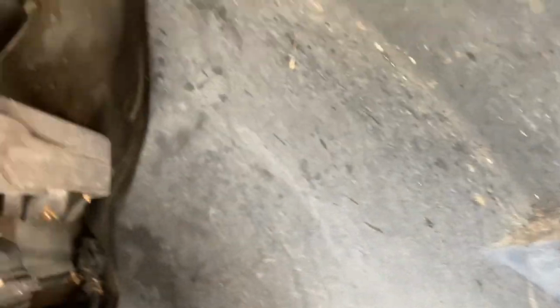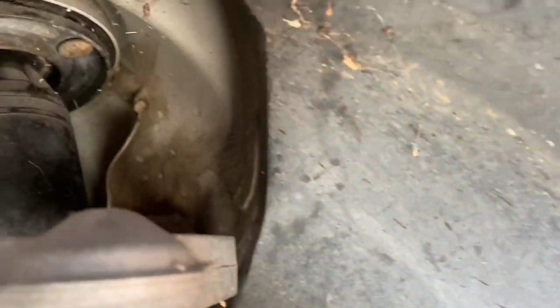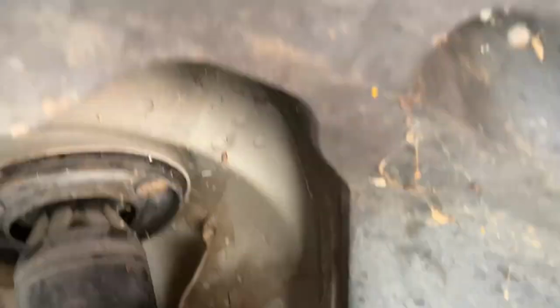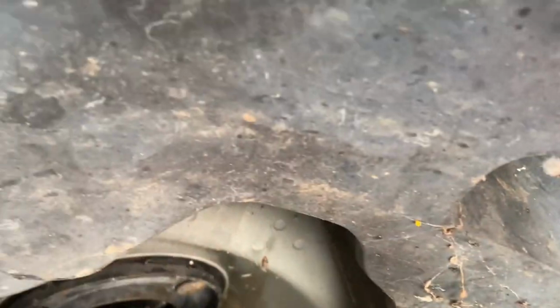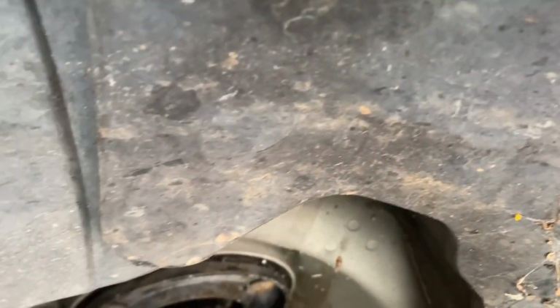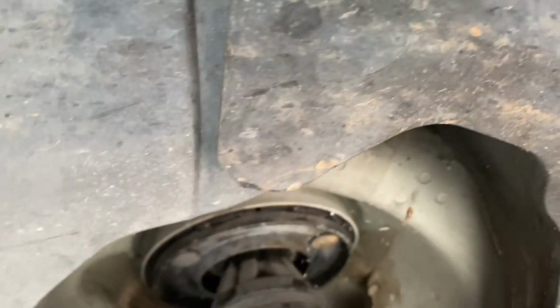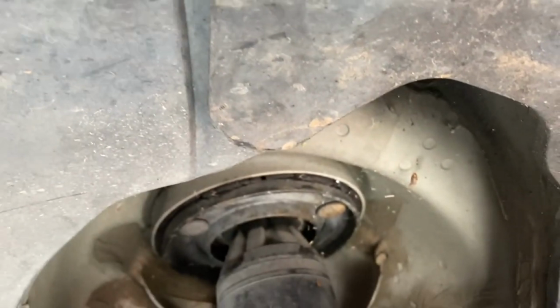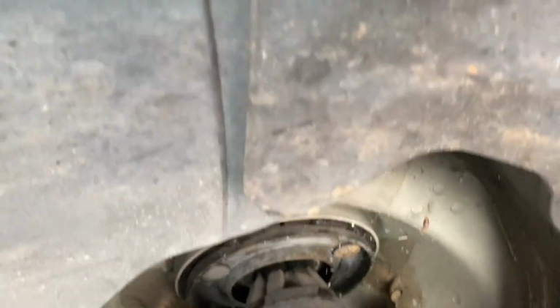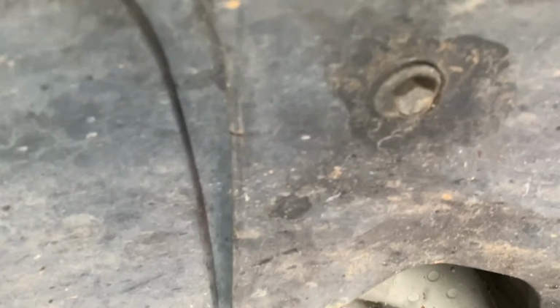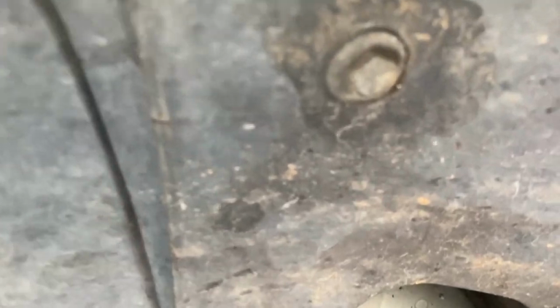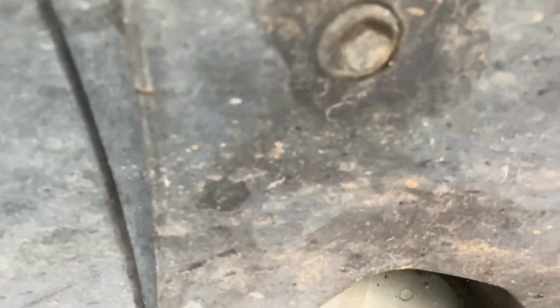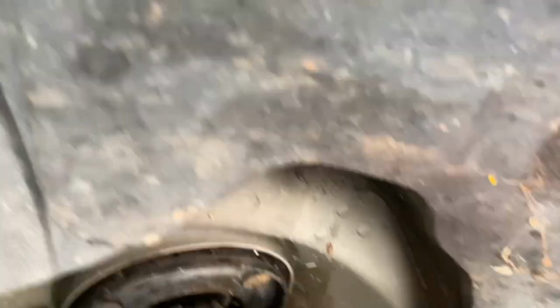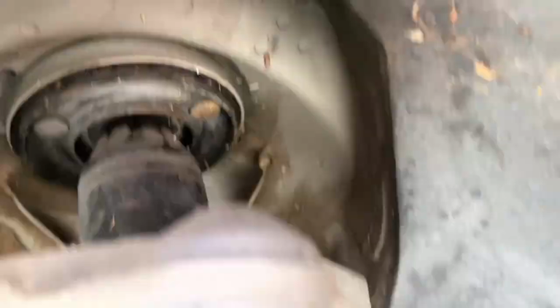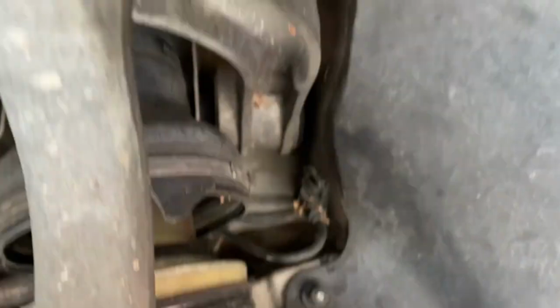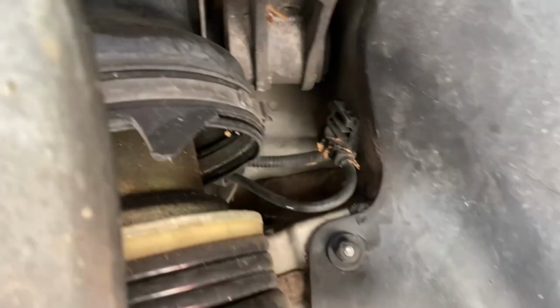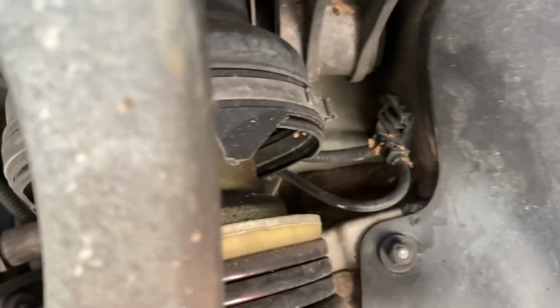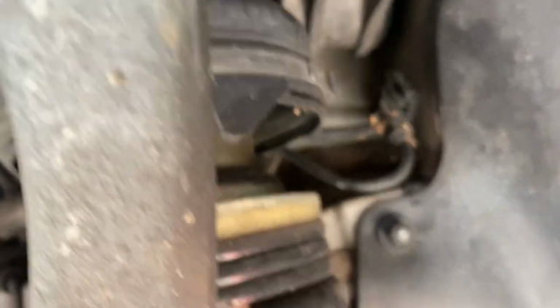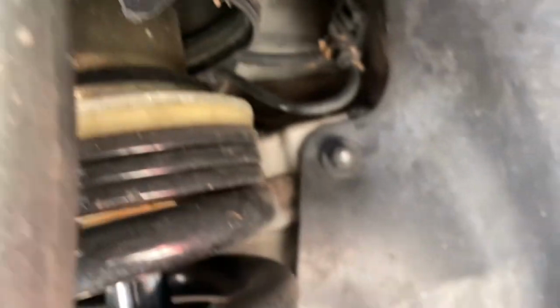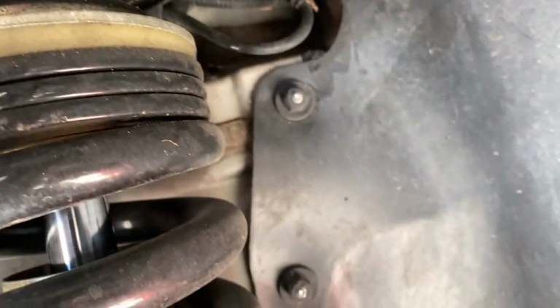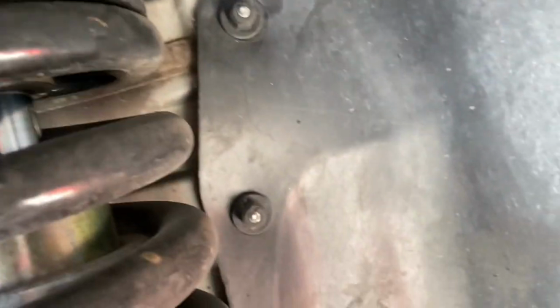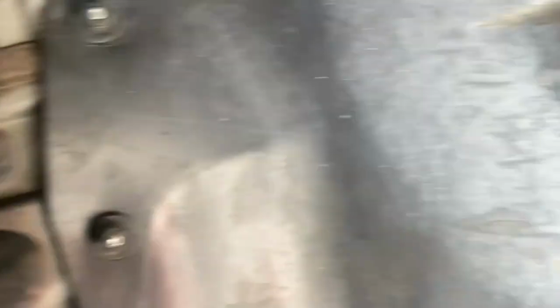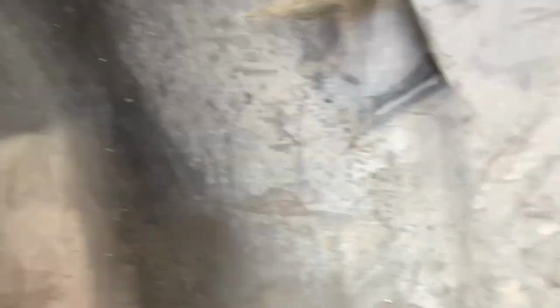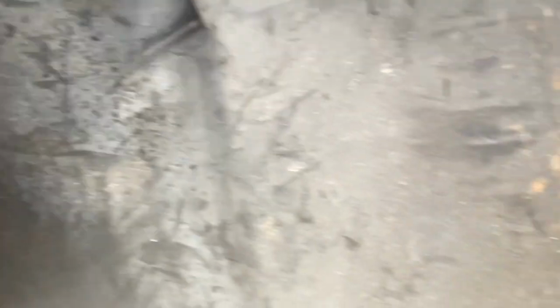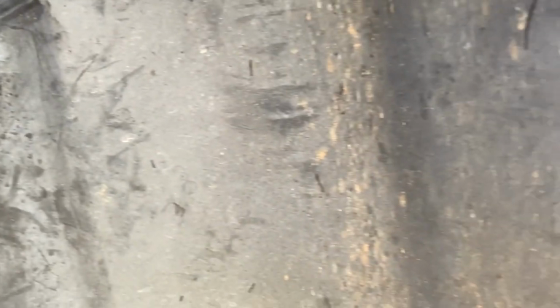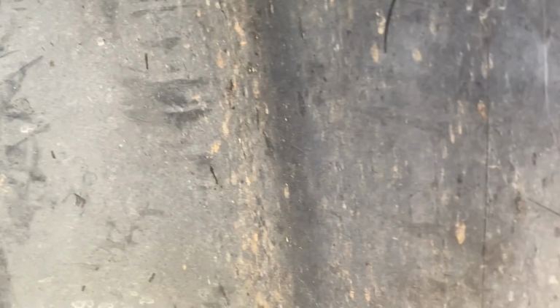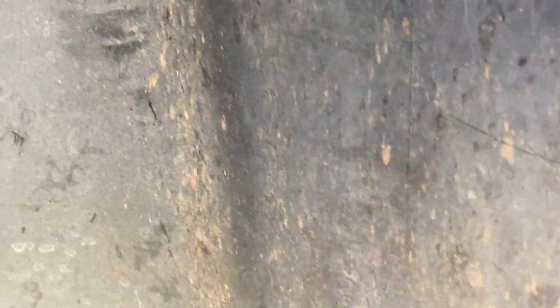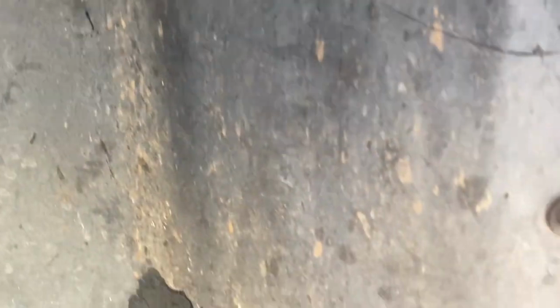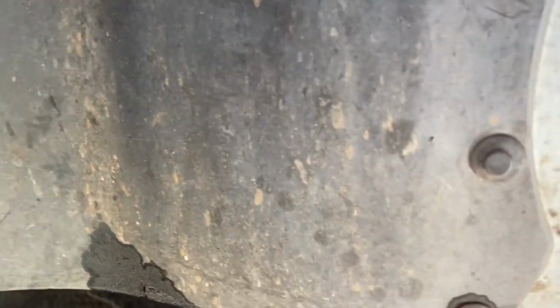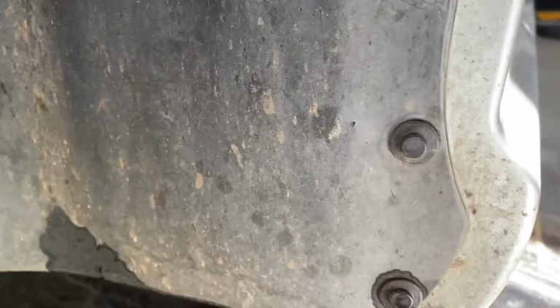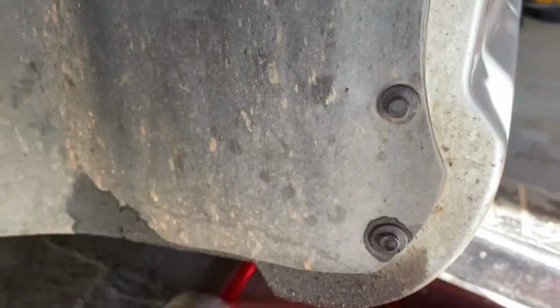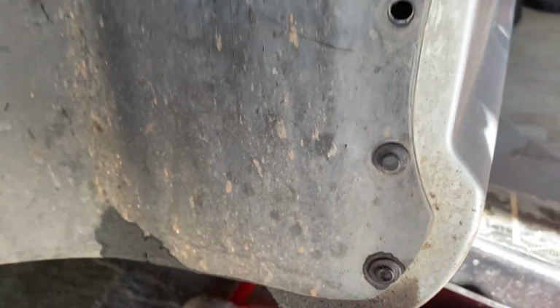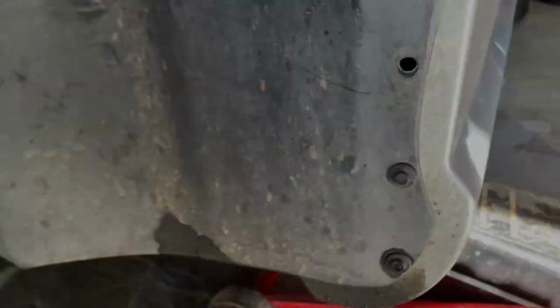I'm gonna take the inner fender off — bolt there, bolt there, two bolts back there, and these clips right here.